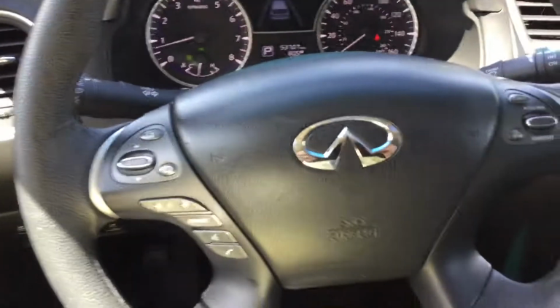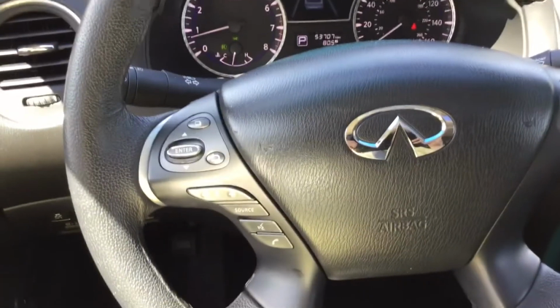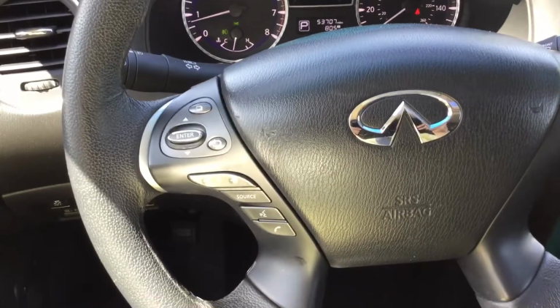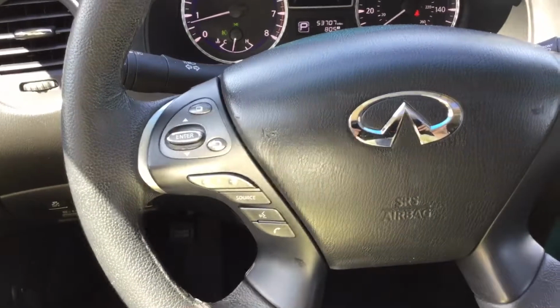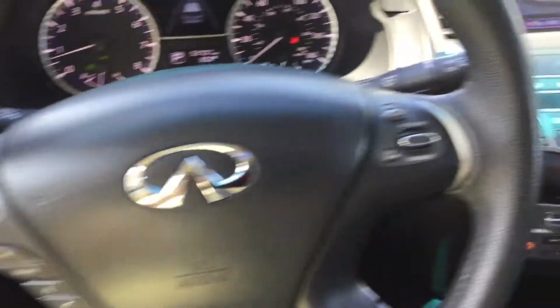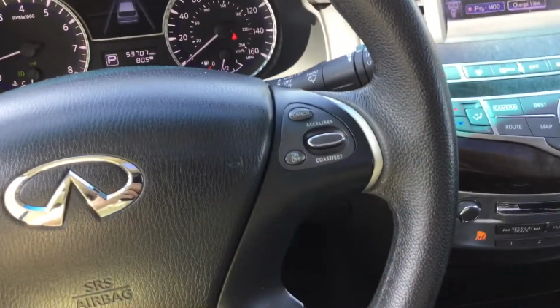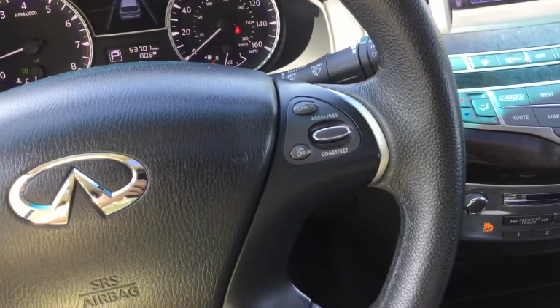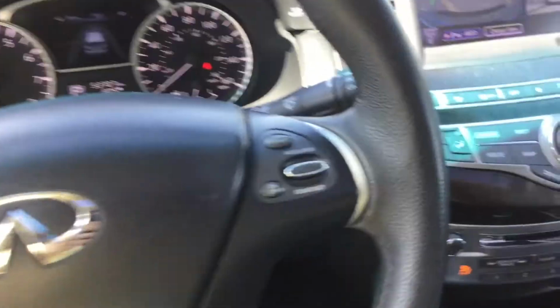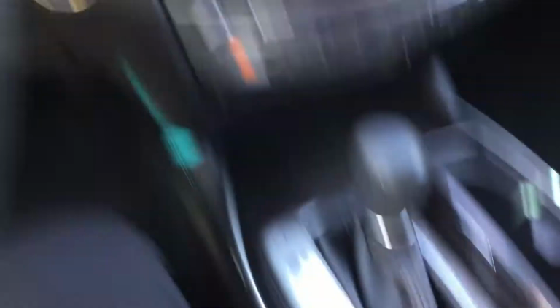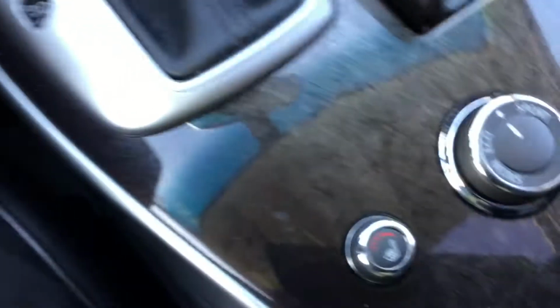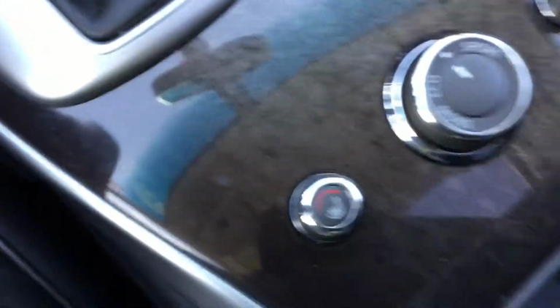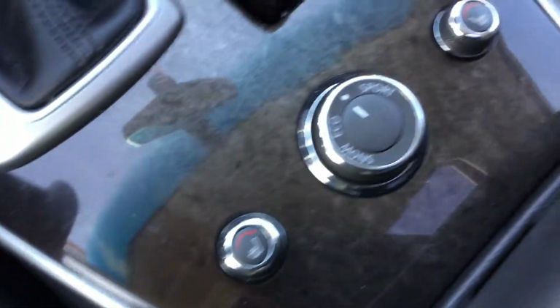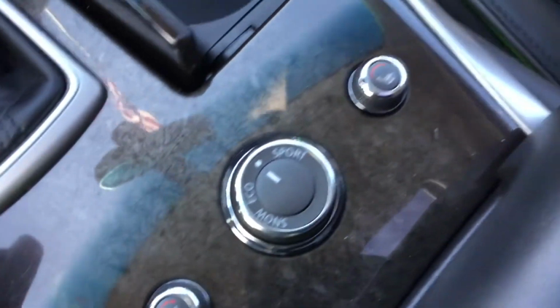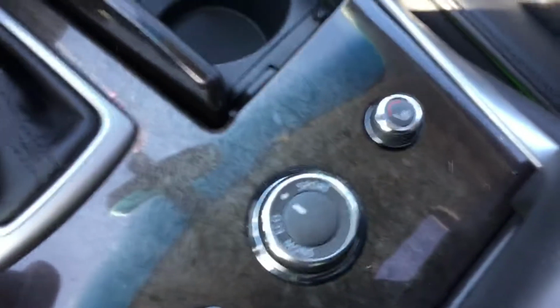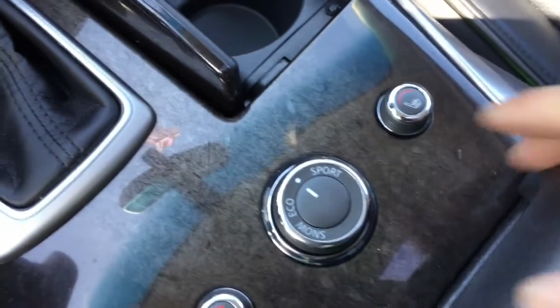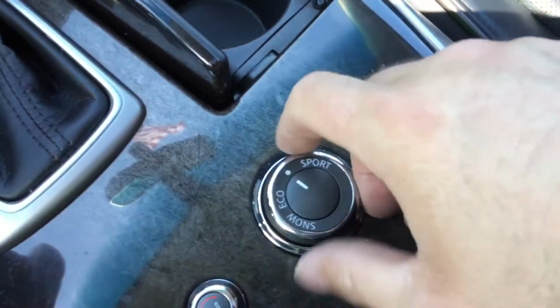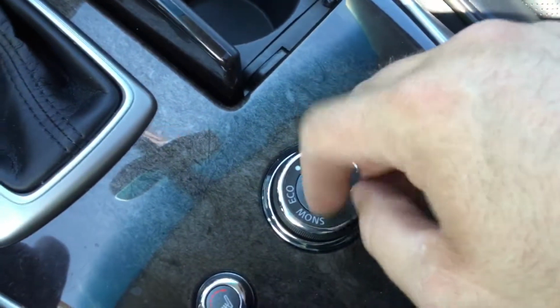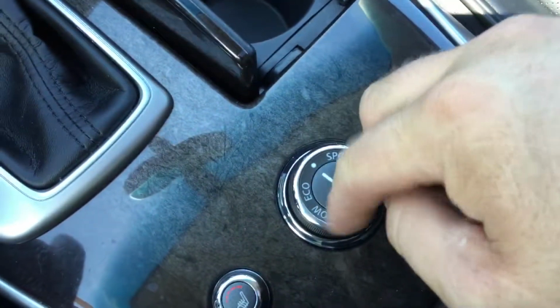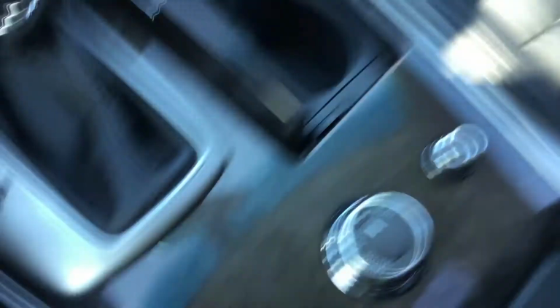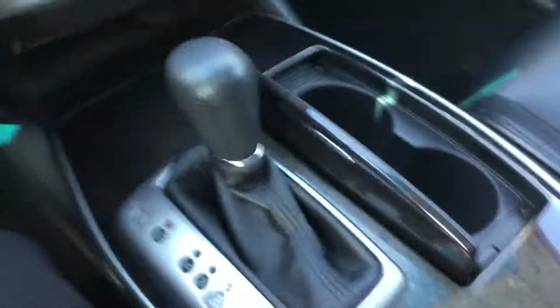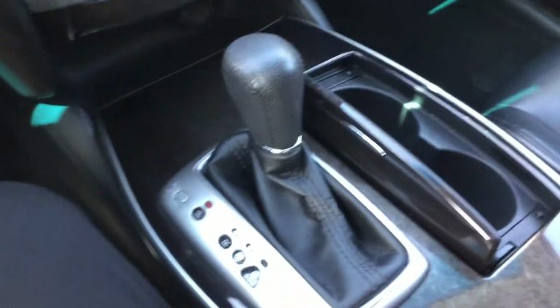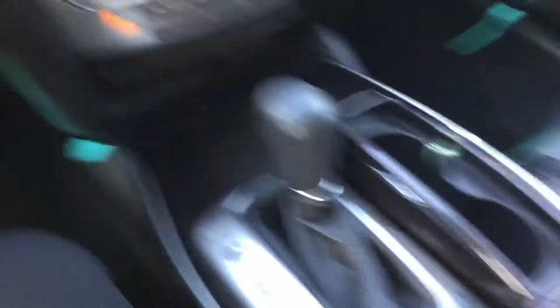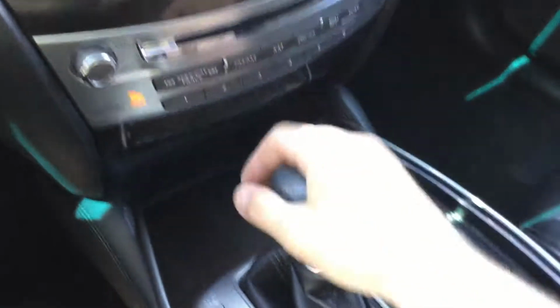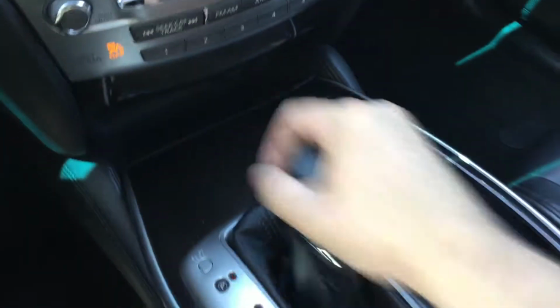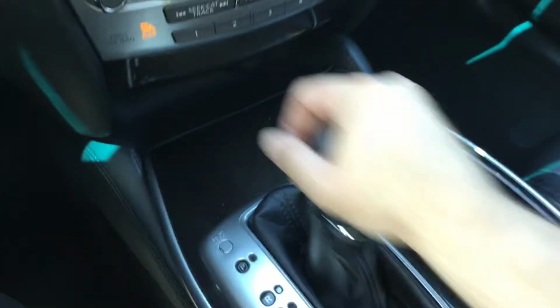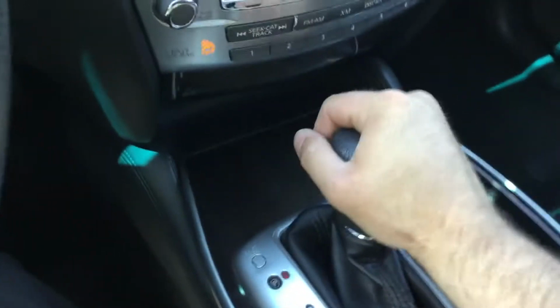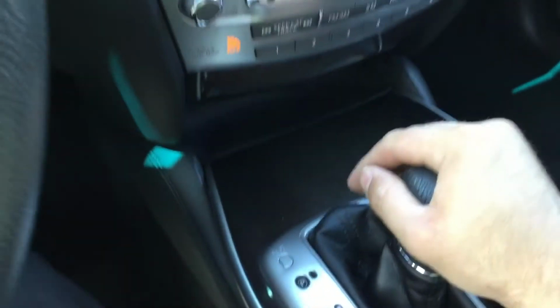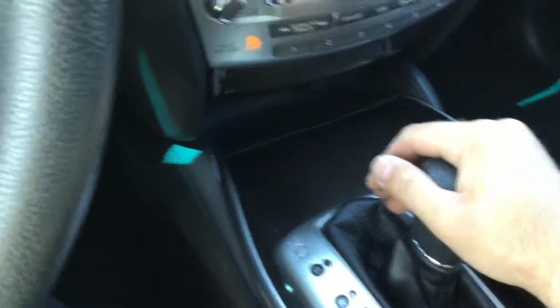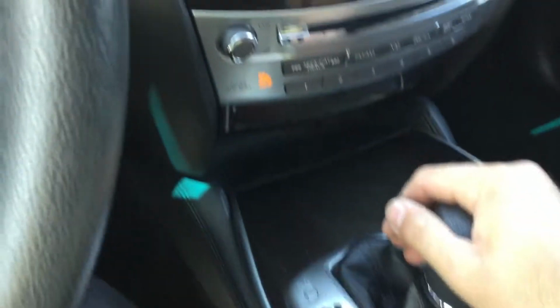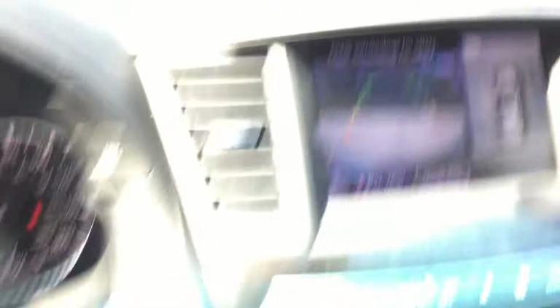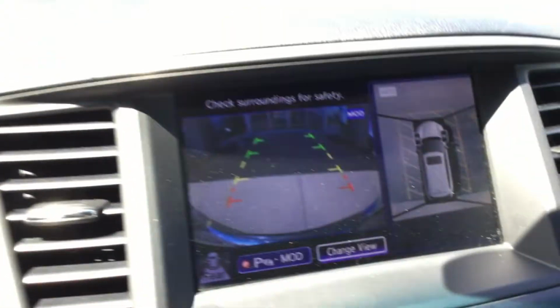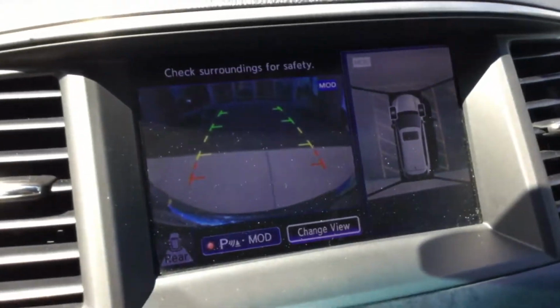Lots of components on here, on the steering wheel as well. Bluetooth capable, heated seats, as well as different sport mode, snow mode, and other modes. Easy-to-use shifter, and of course the backup camera.